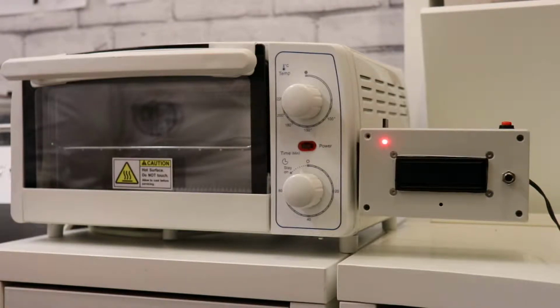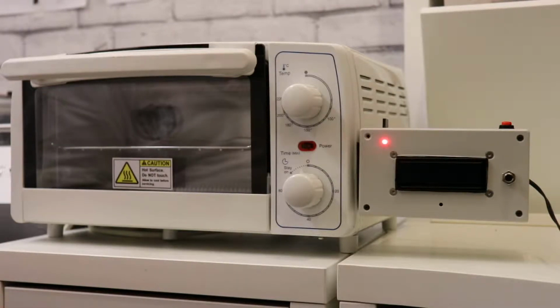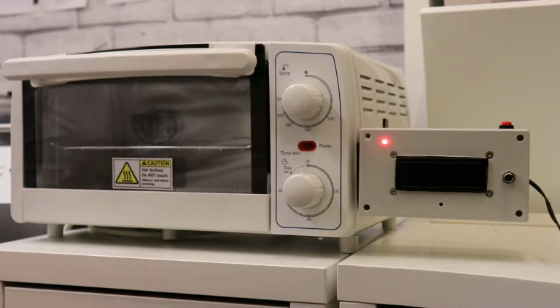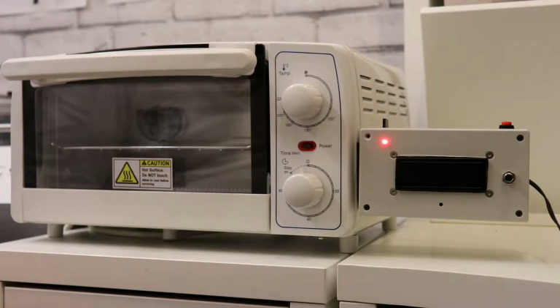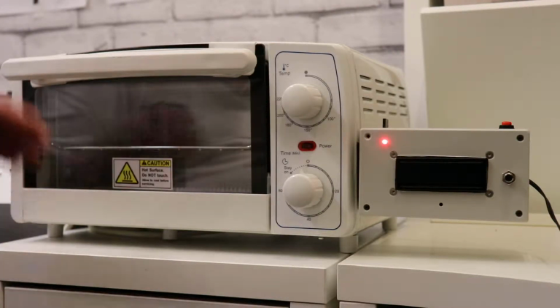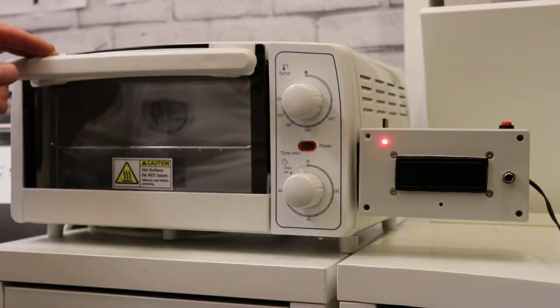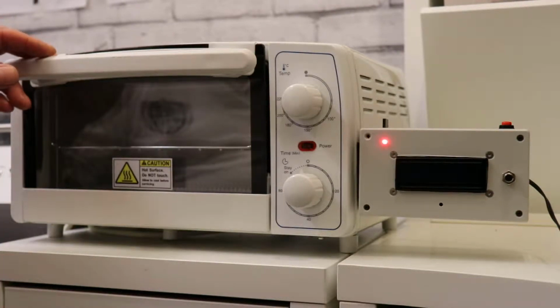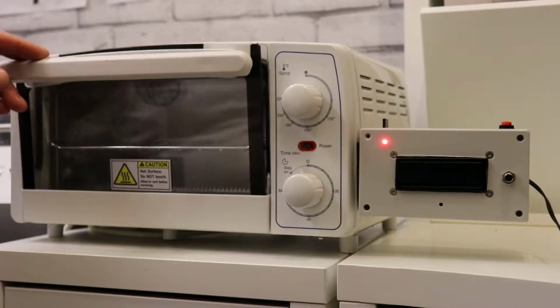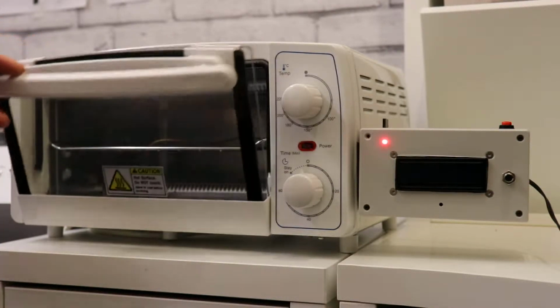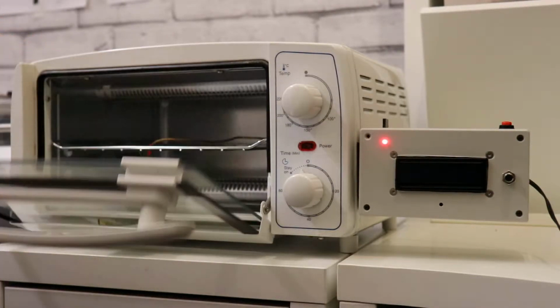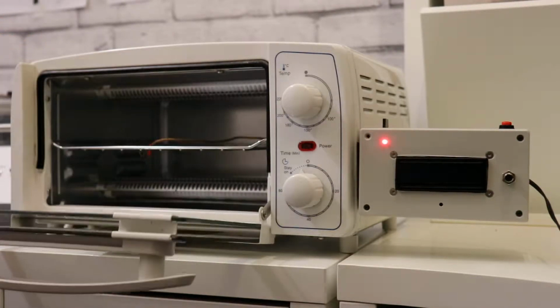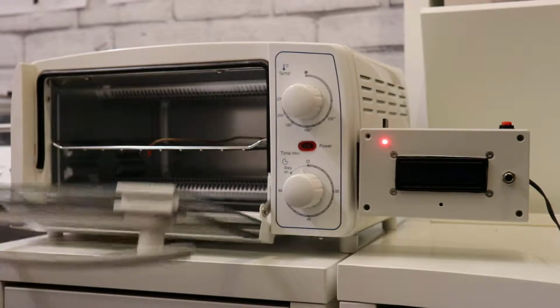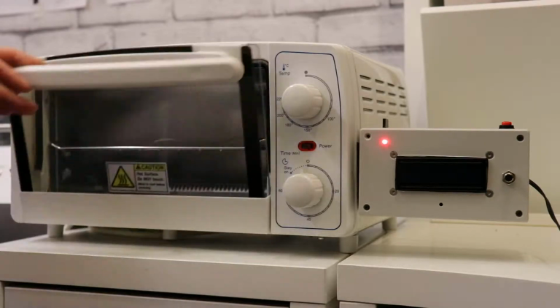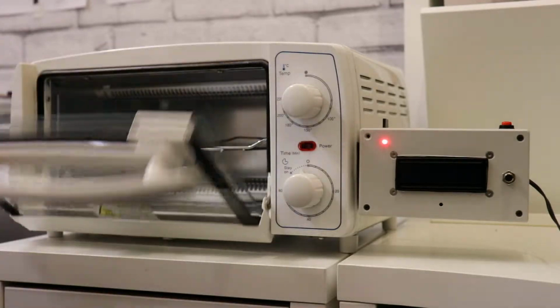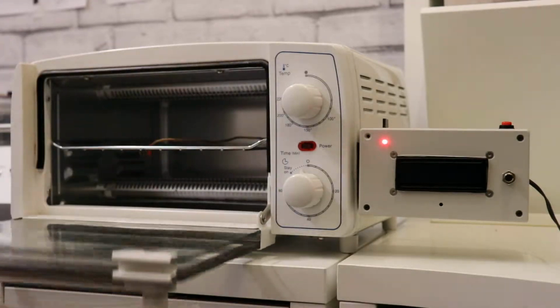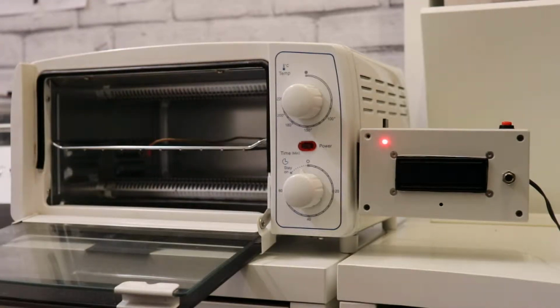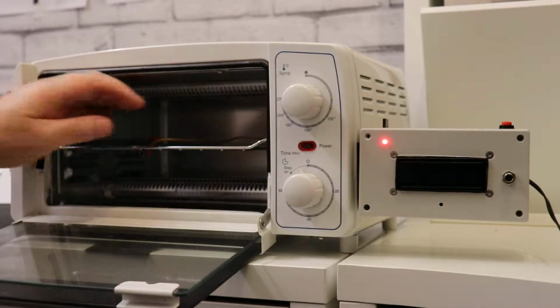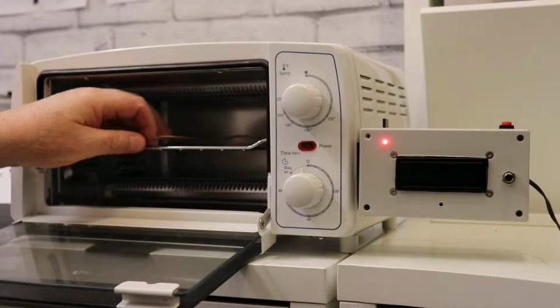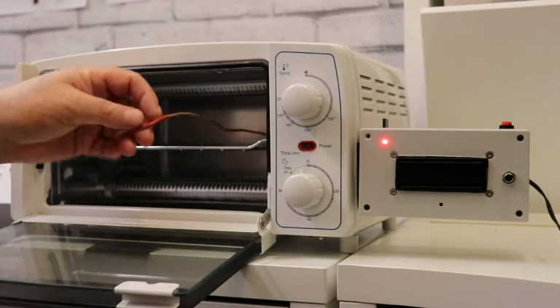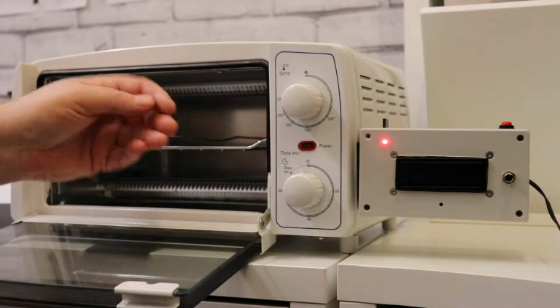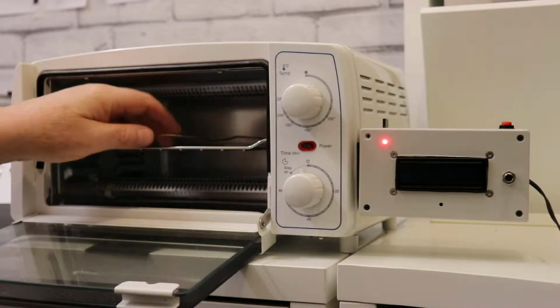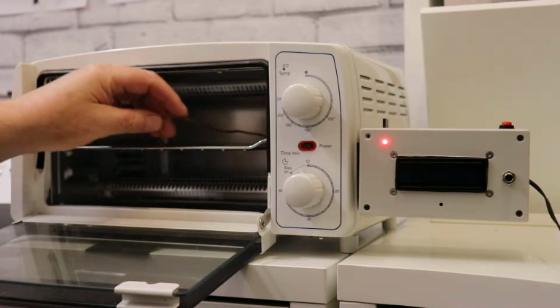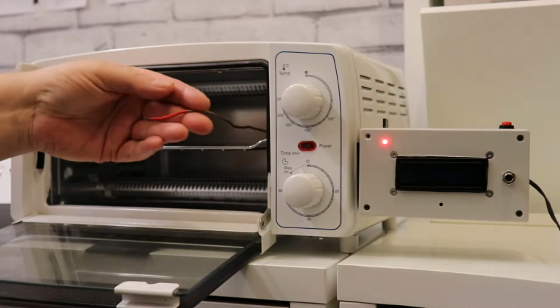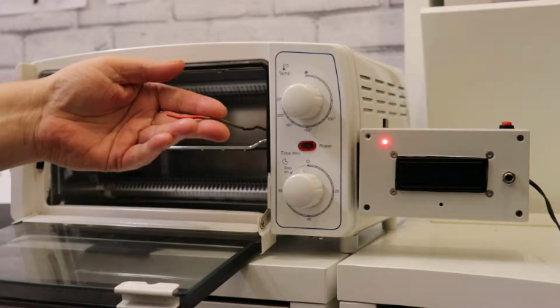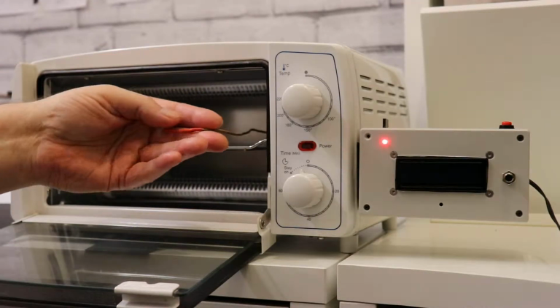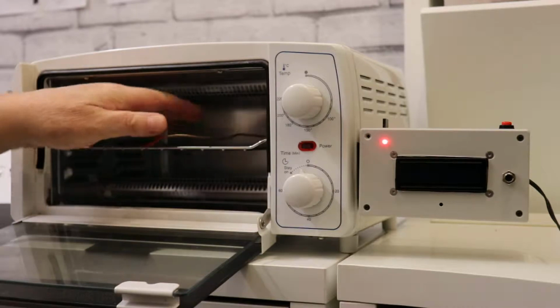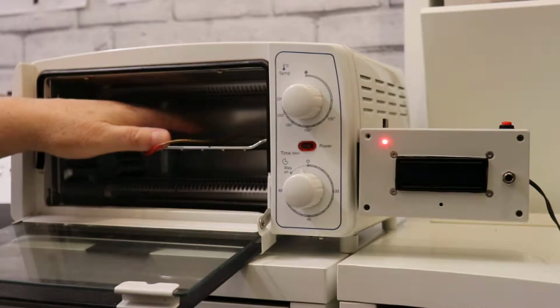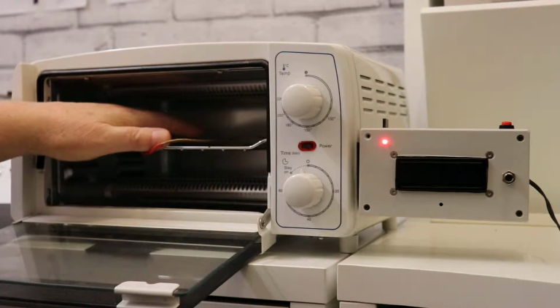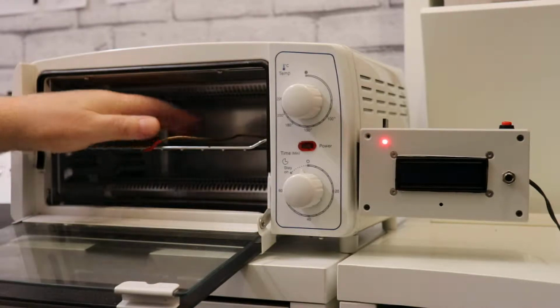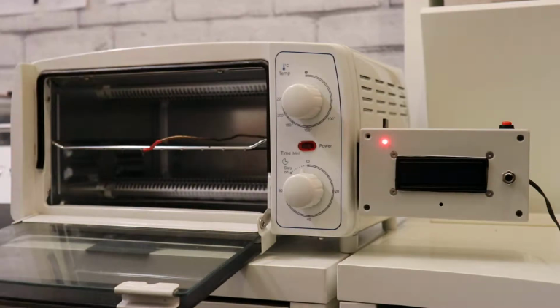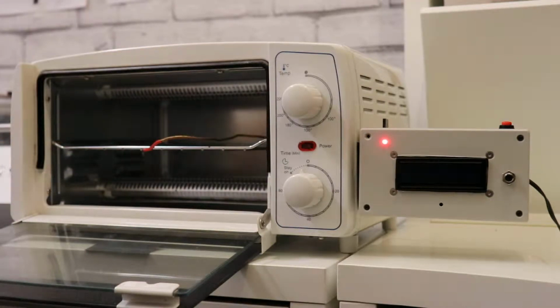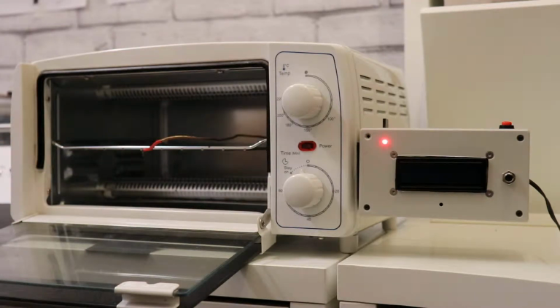Hi, I just thought I'd show you my reflow oven. It's a thermocouple — I've just had it on actually, so it's a little bit warm.